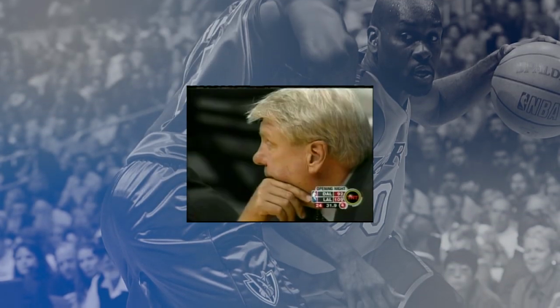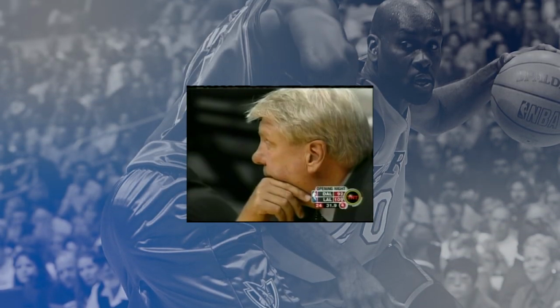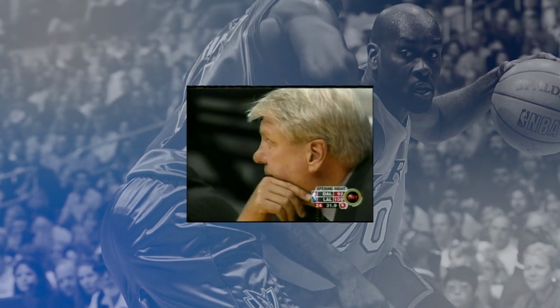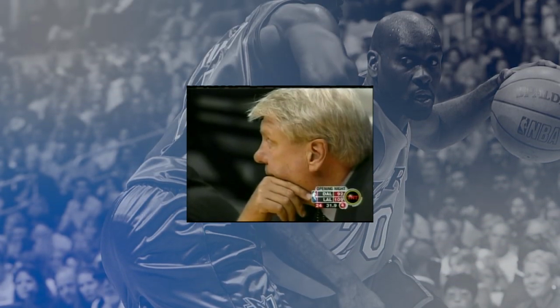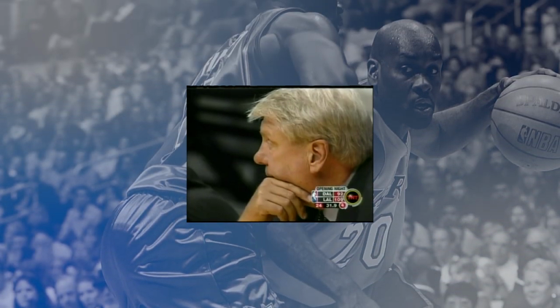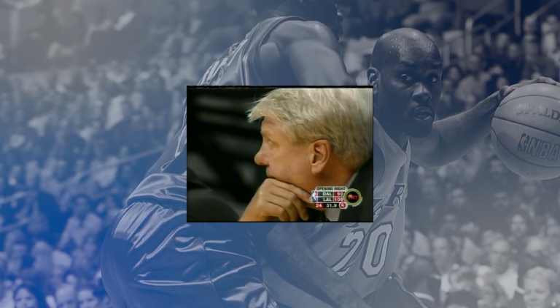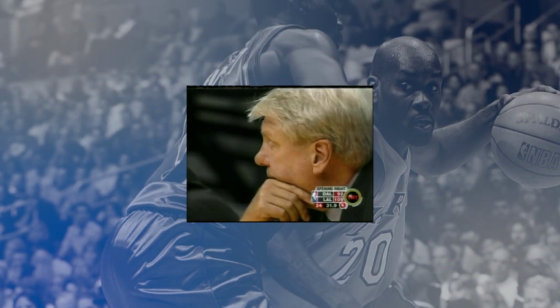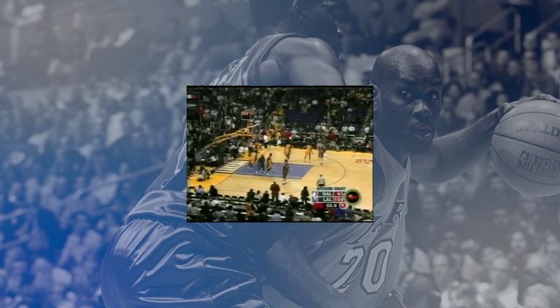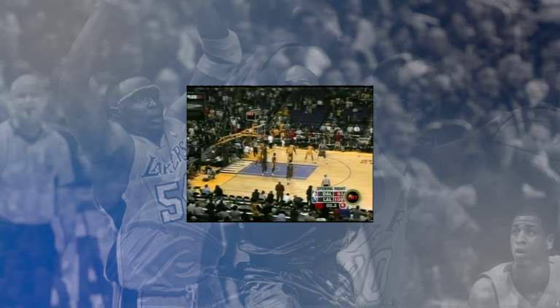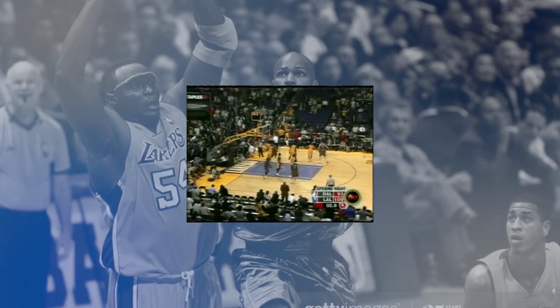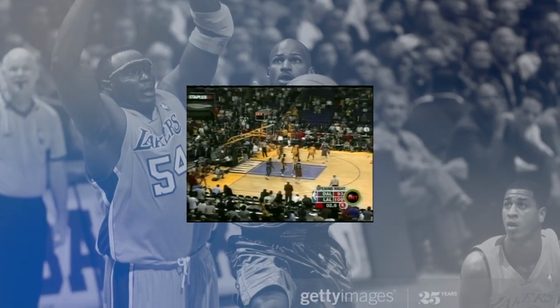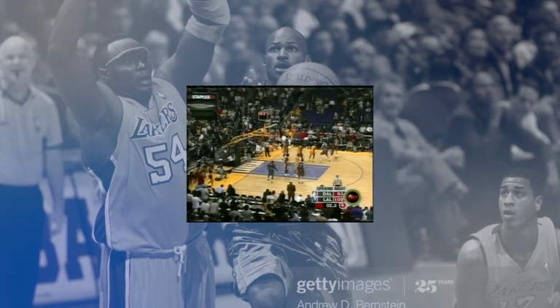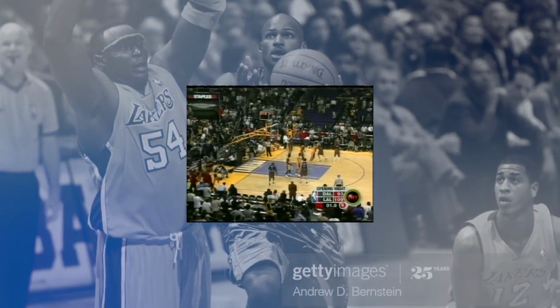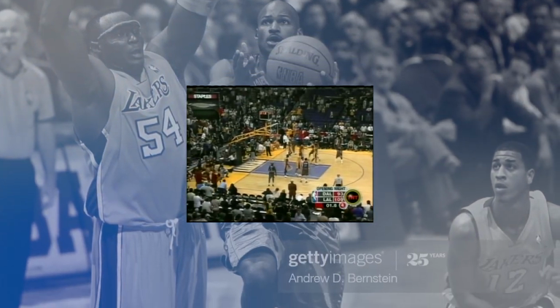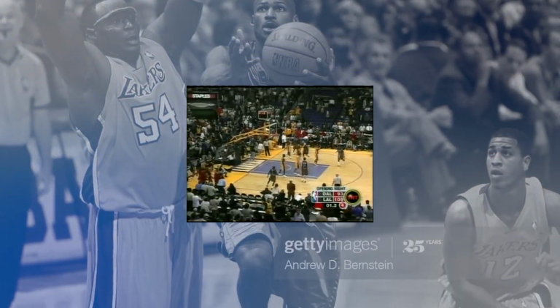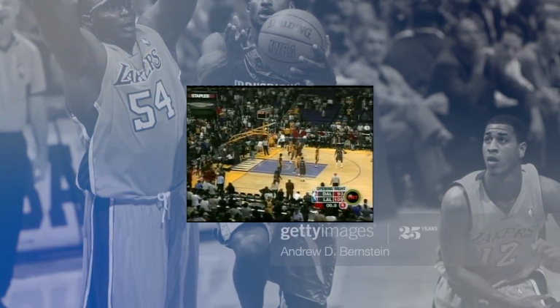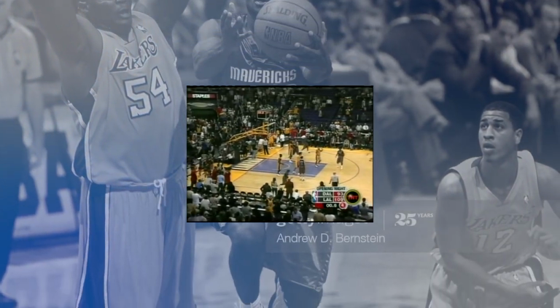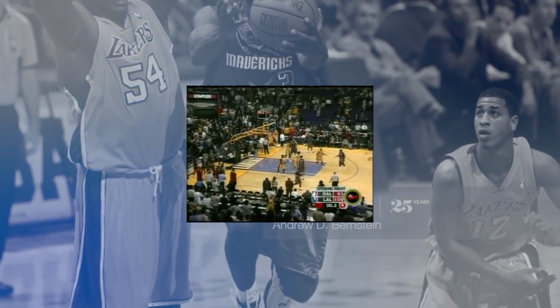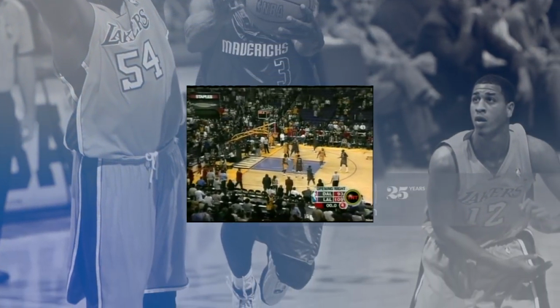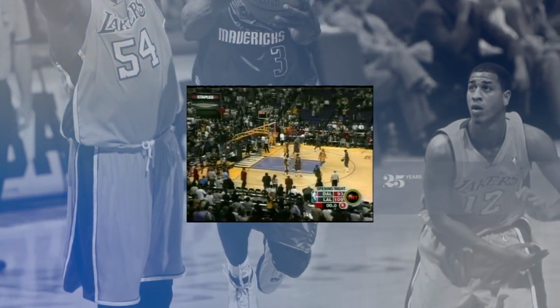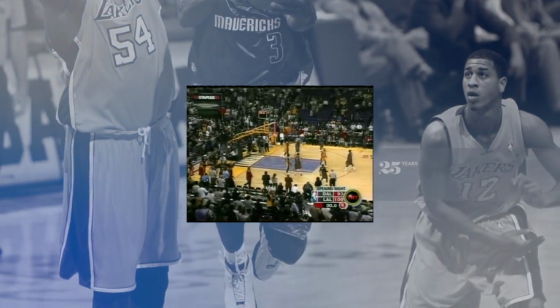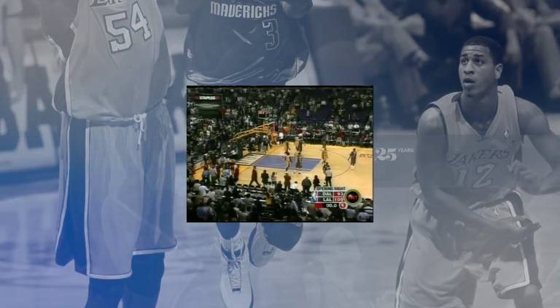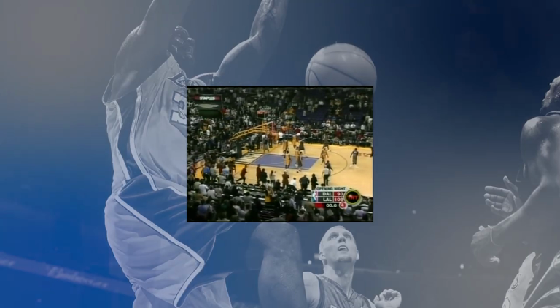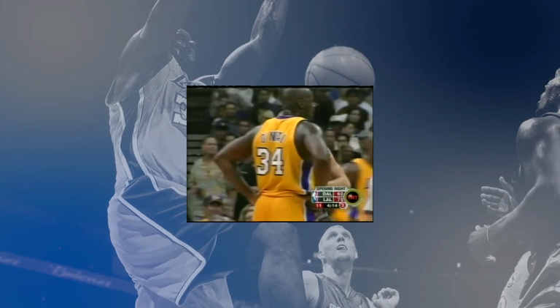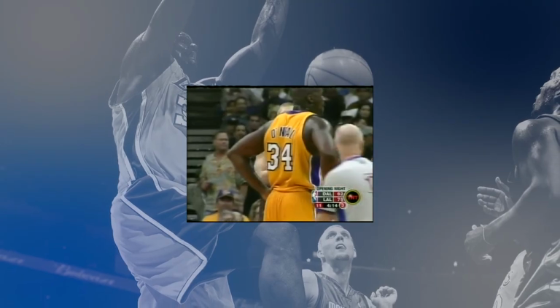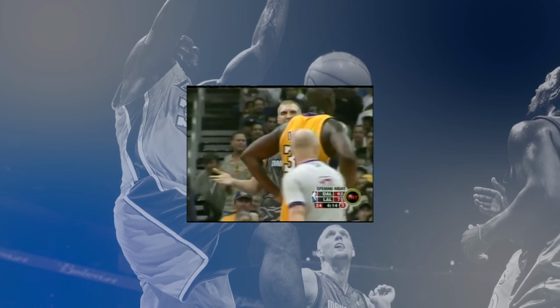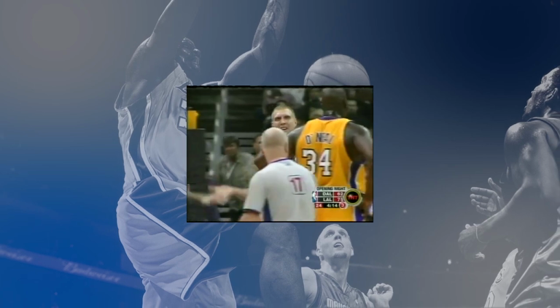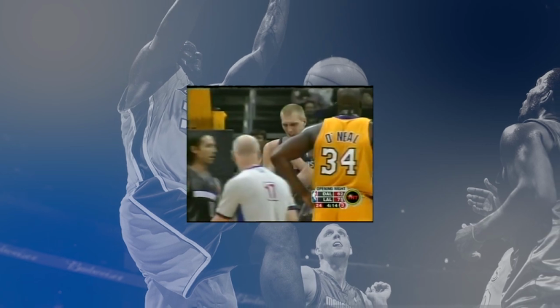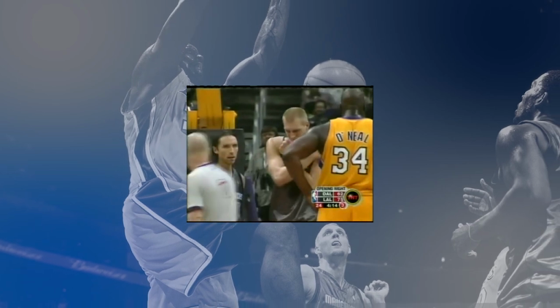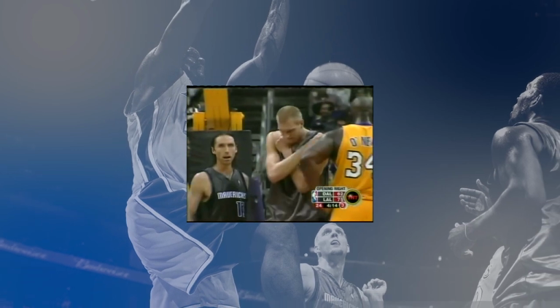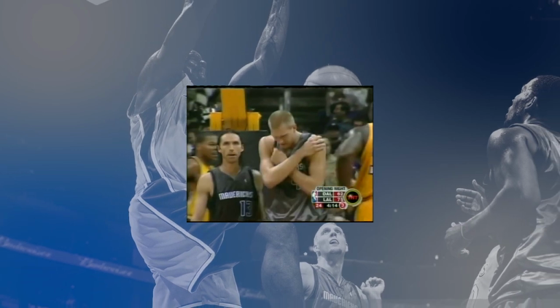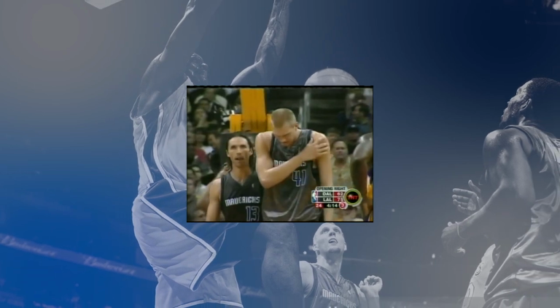Dallas went on to lose the game against the Lakers, being blown out 109-93, never once holding a lead. The uniforms were an all-around failure.